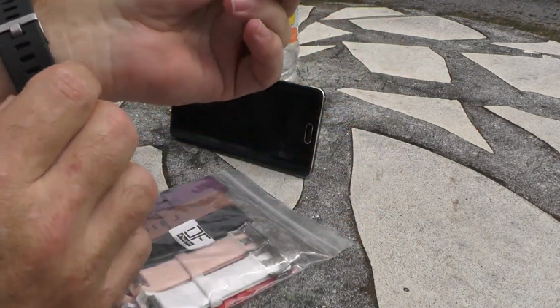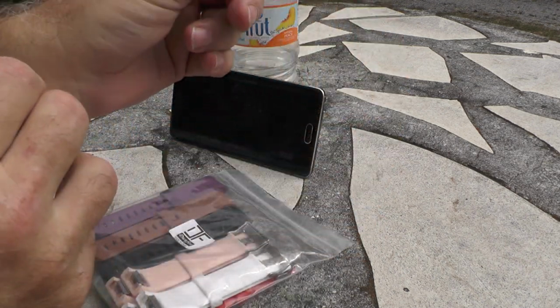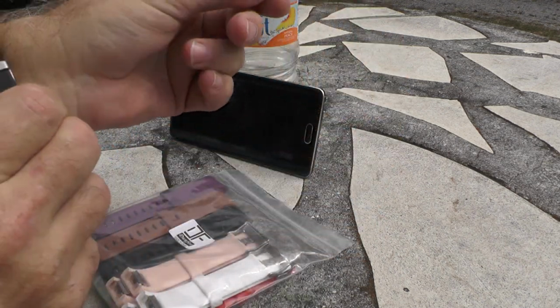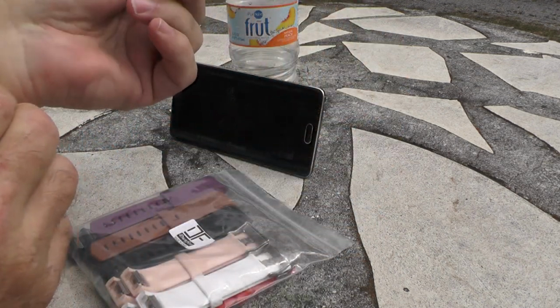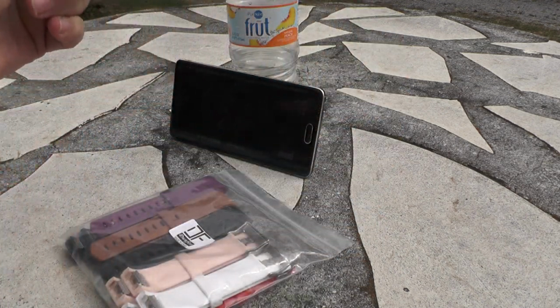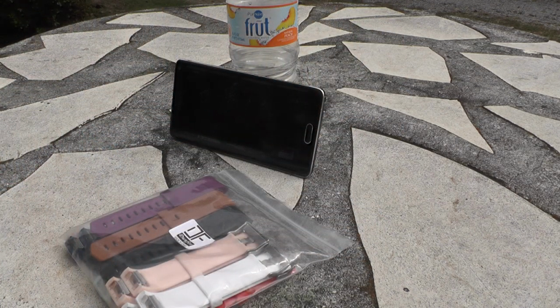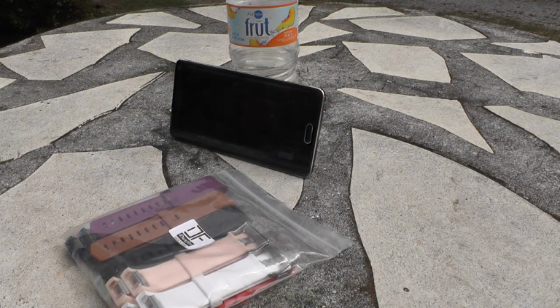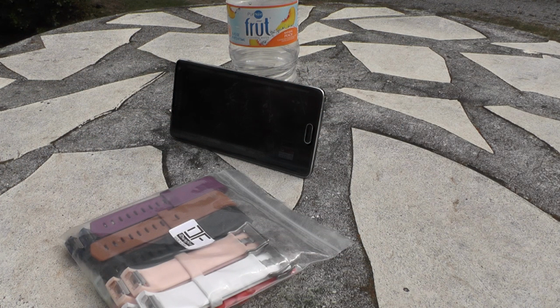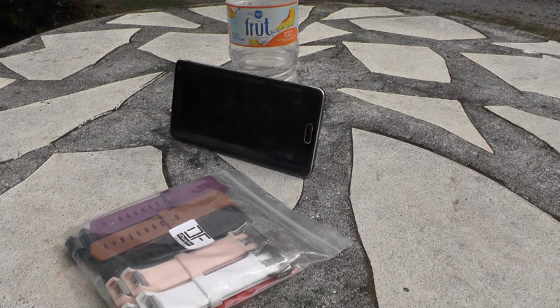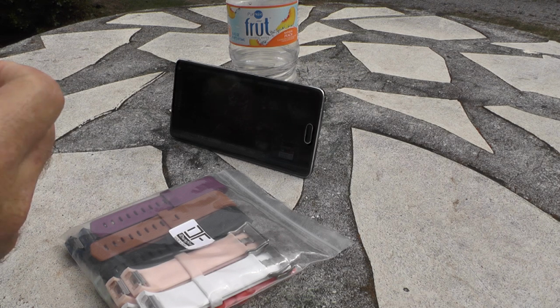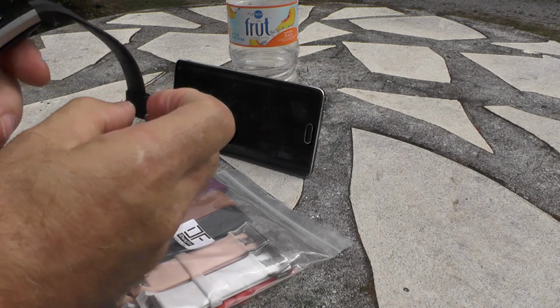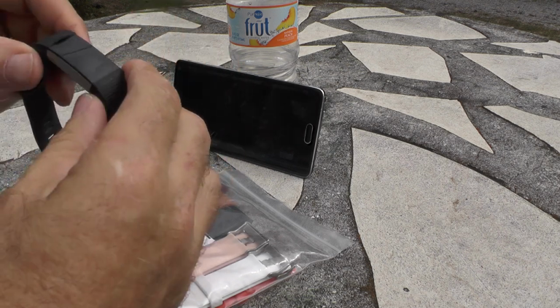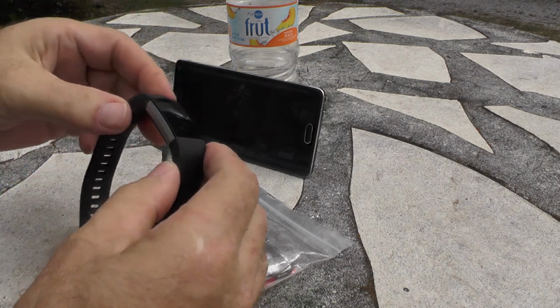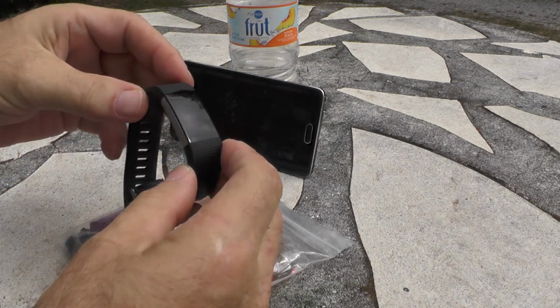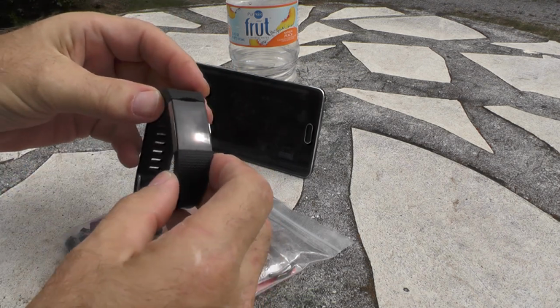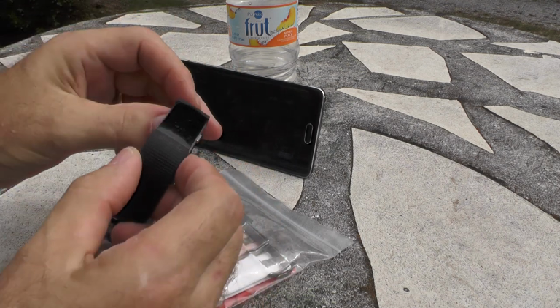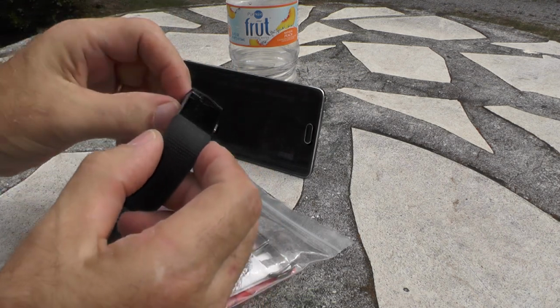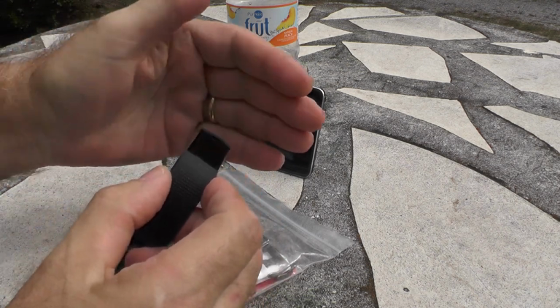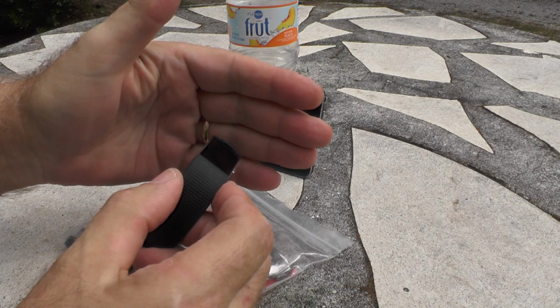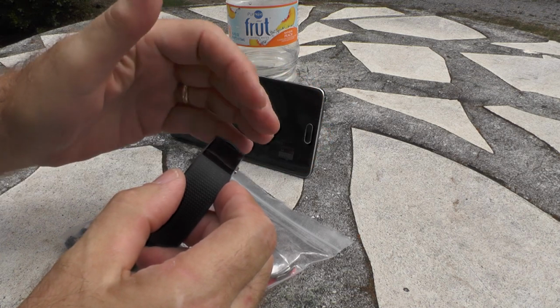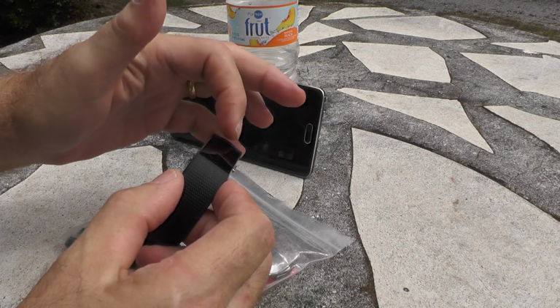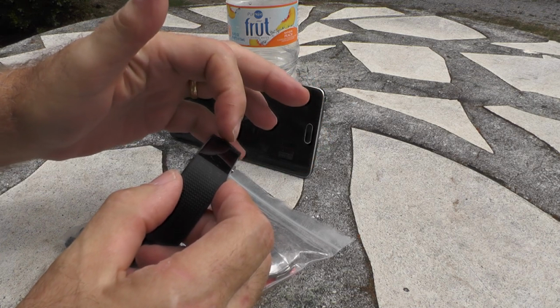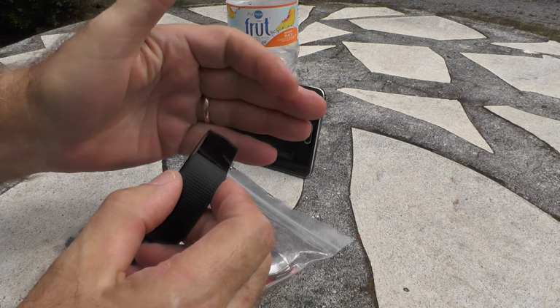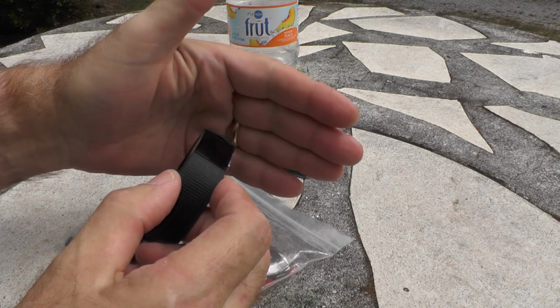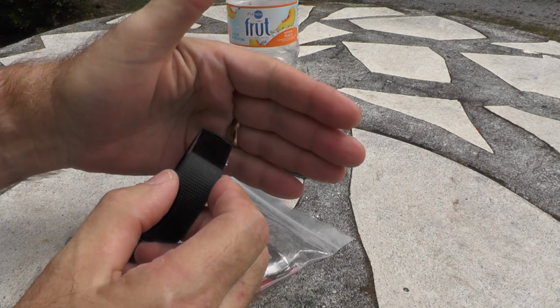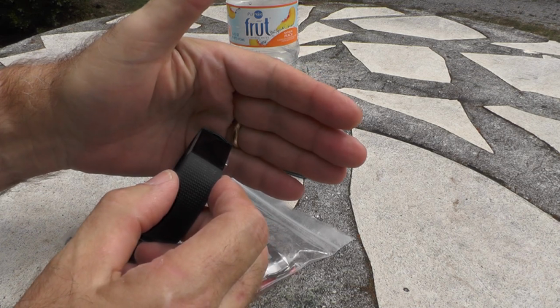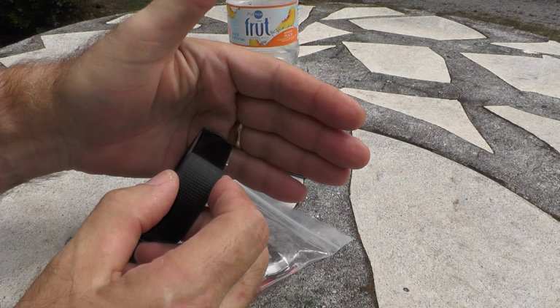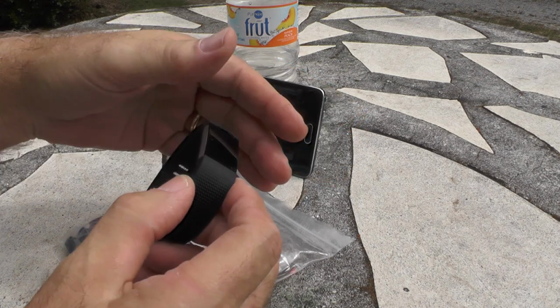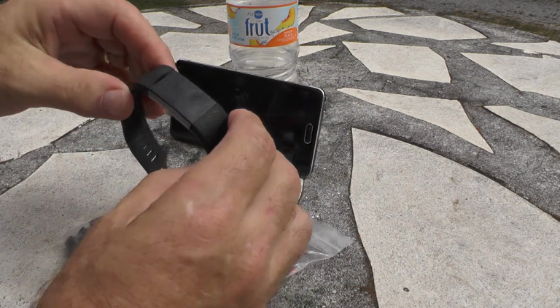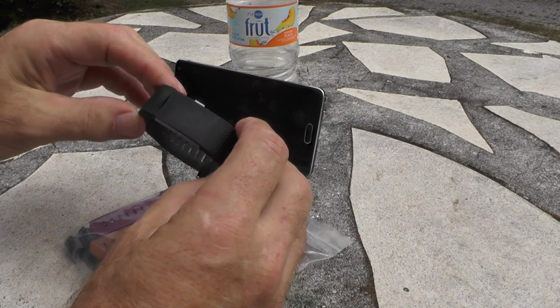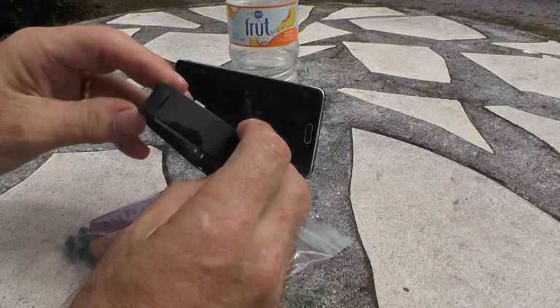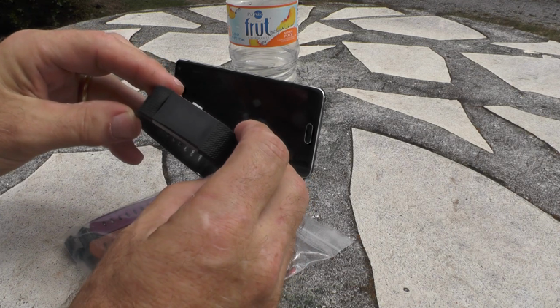Let me take mine off so you can actually see it. I've had this for probably nine months, and you can see the band right here where it's separating and coming apart — they're known to do that.